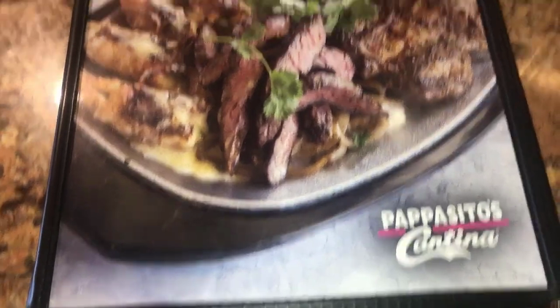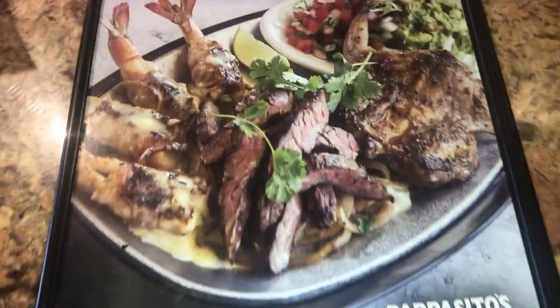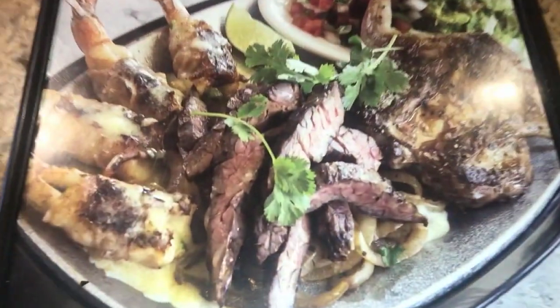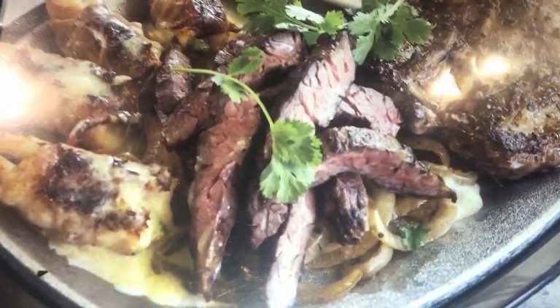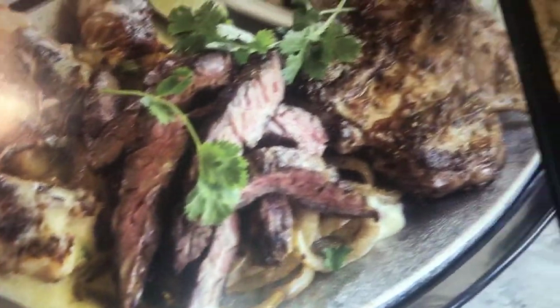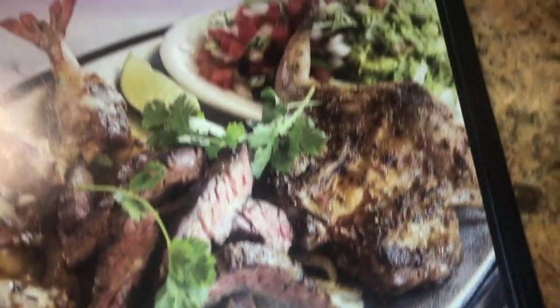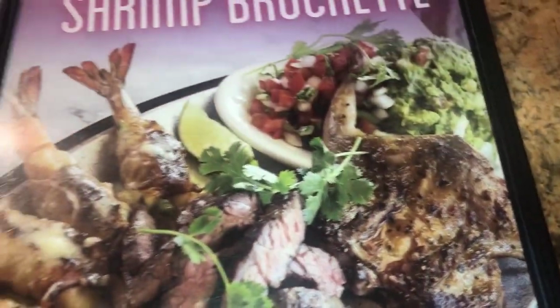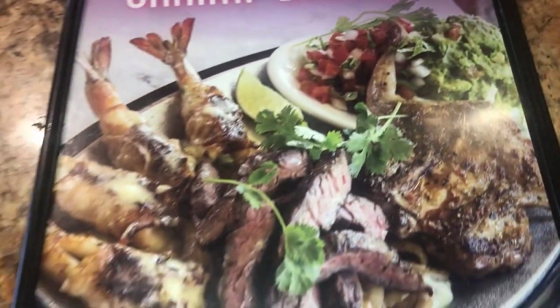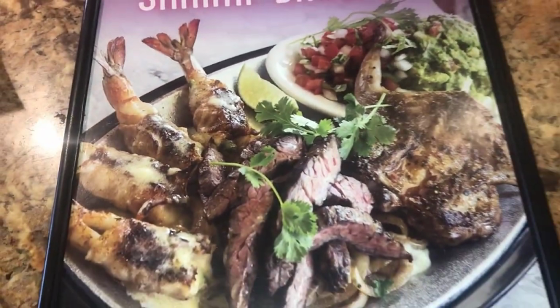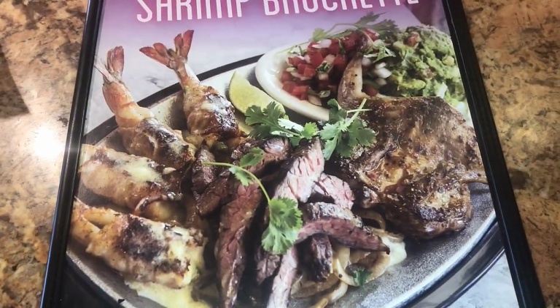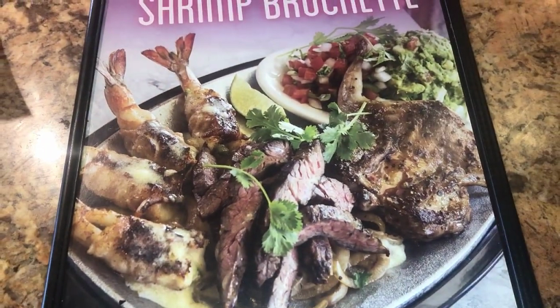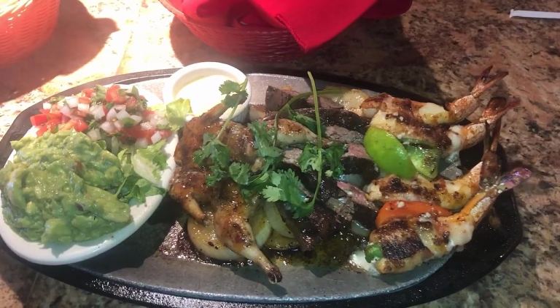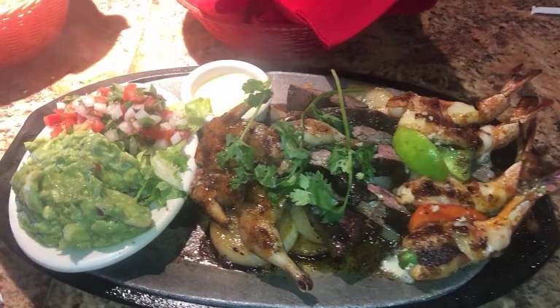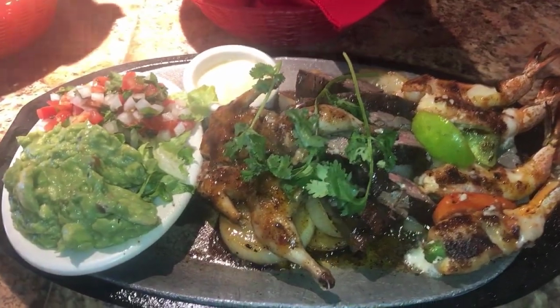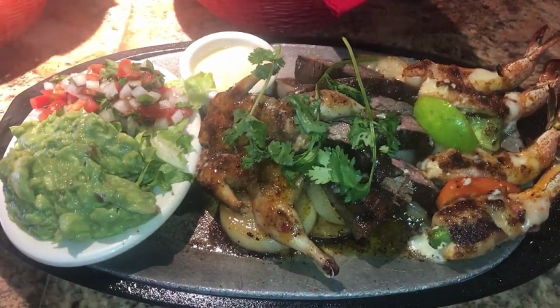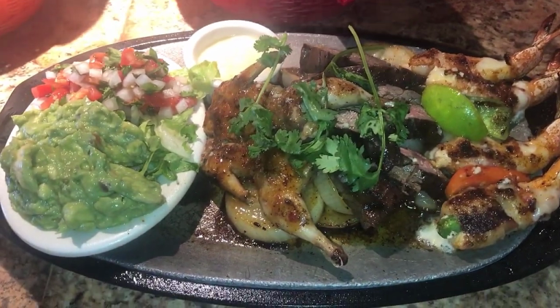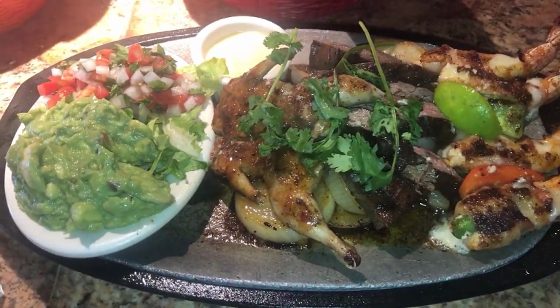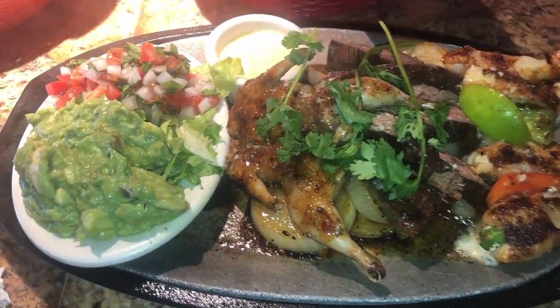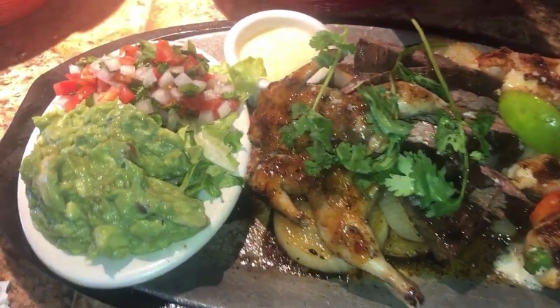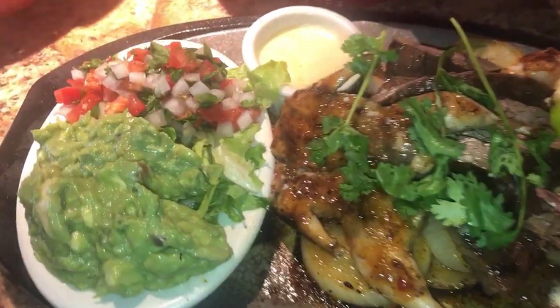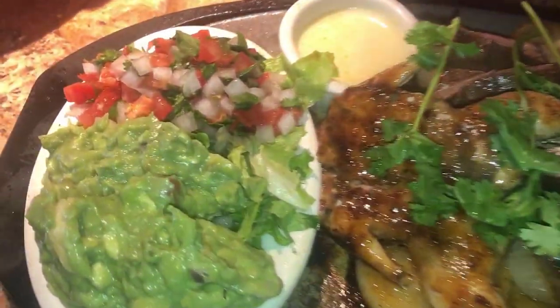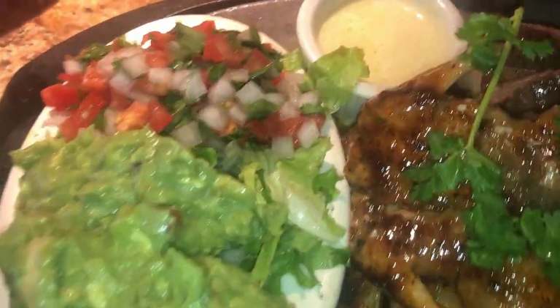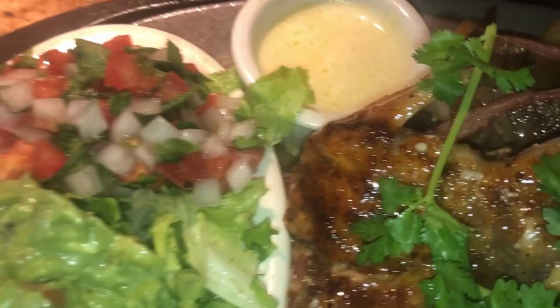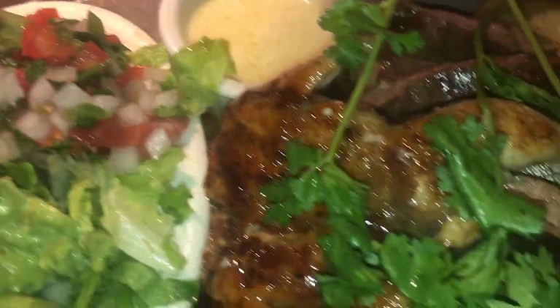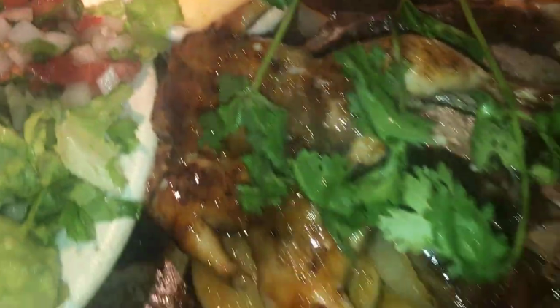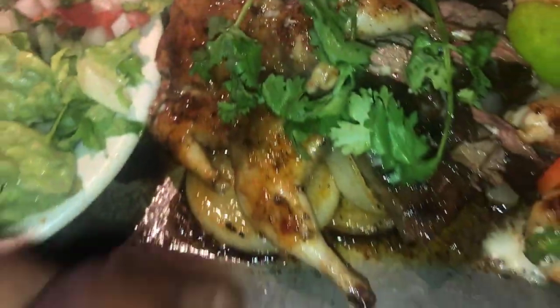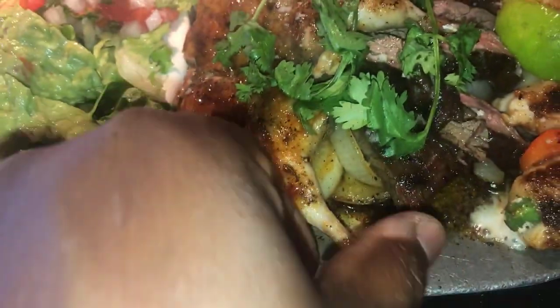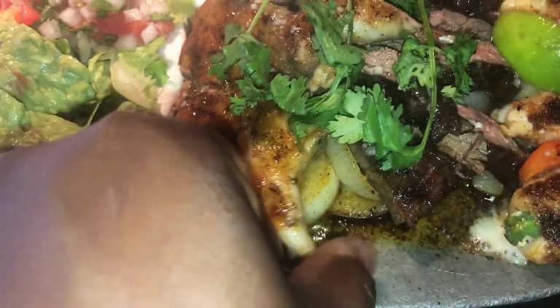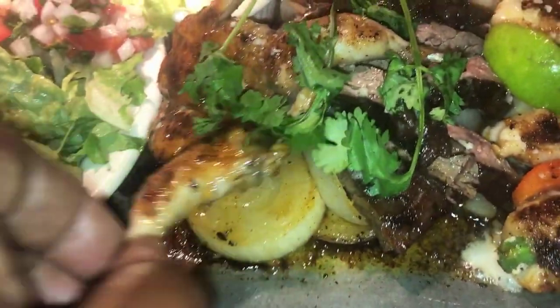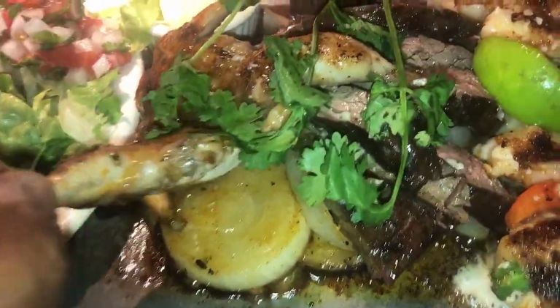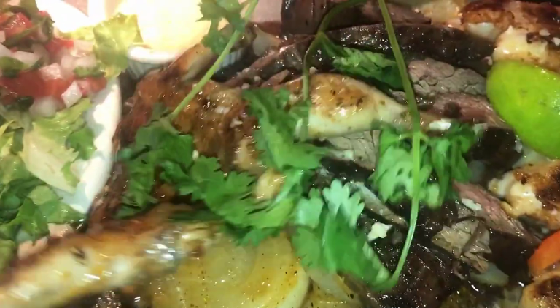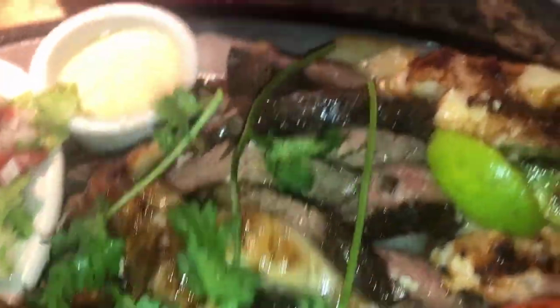So you see the picture here and I'm gonna let you know how it works. I'm gonna show you what it looked like when it came out. This is the plate here — you see it's got the quail, the fajitas, and the shrimp wrapped in bacon.